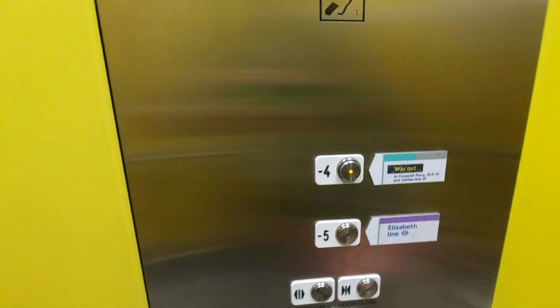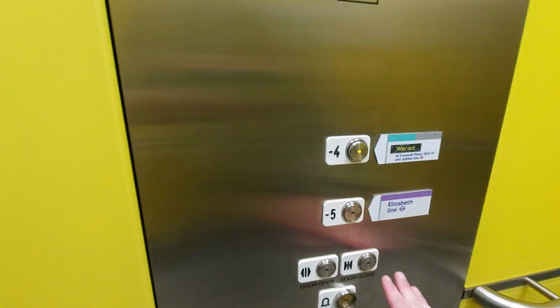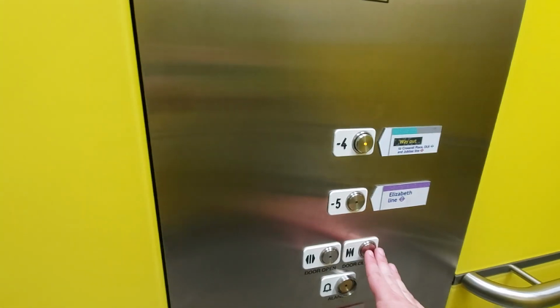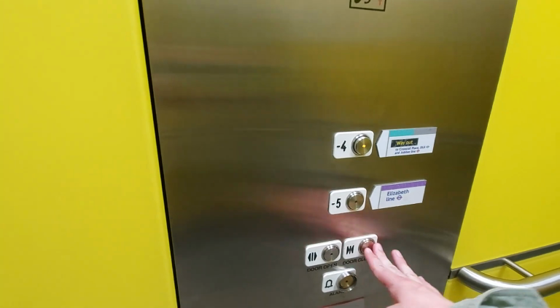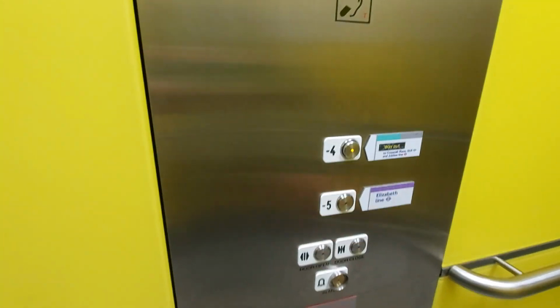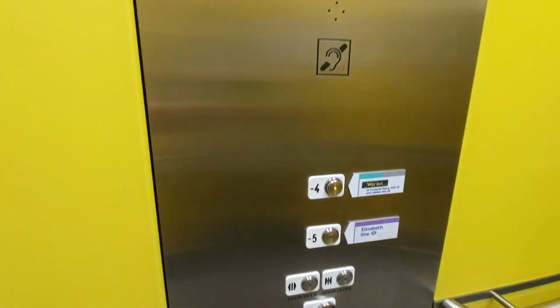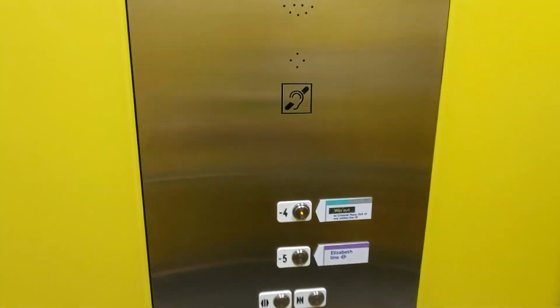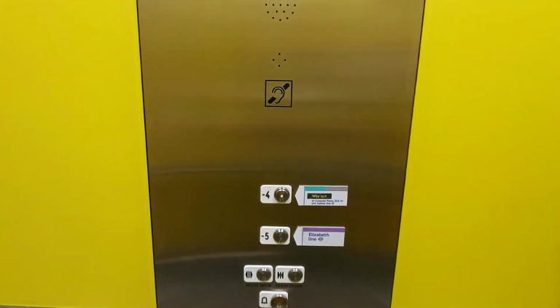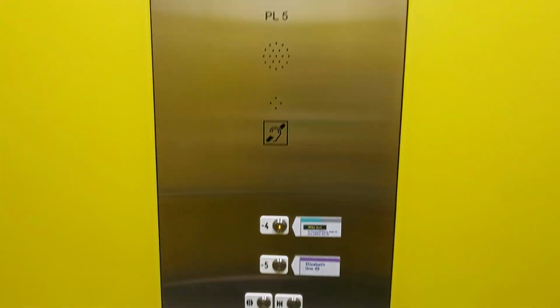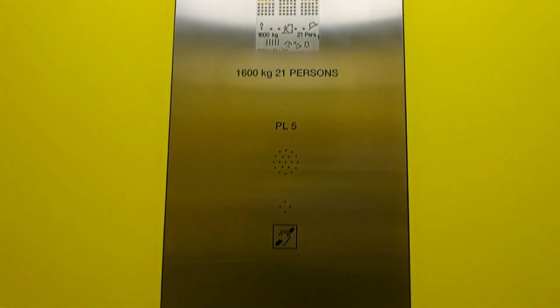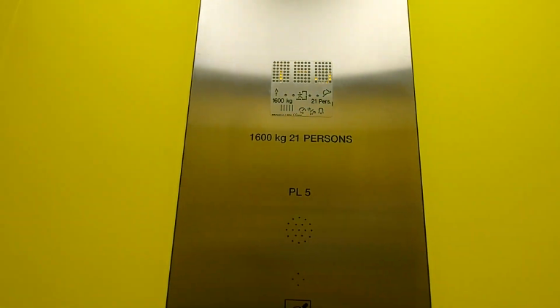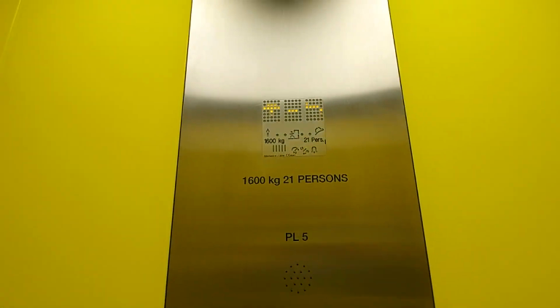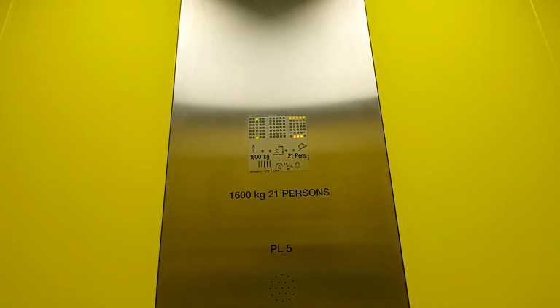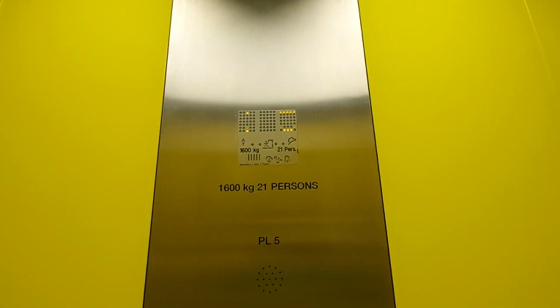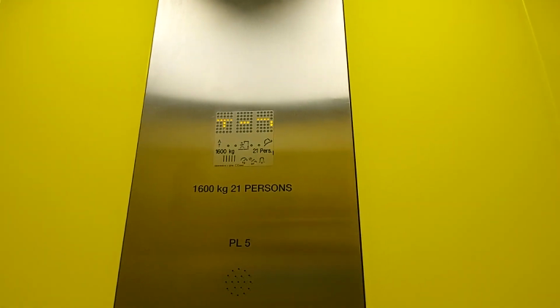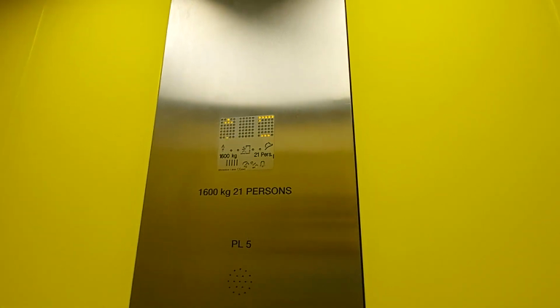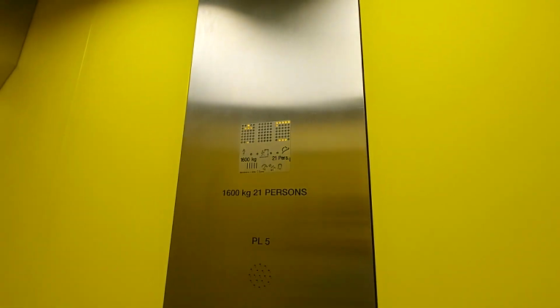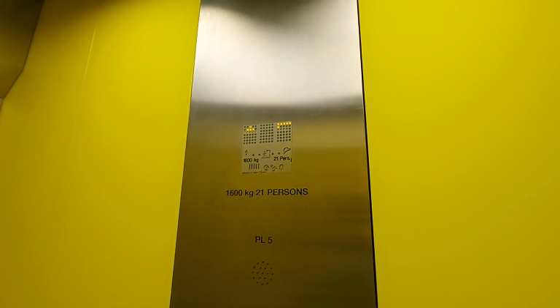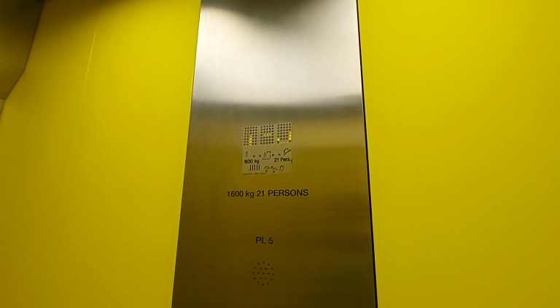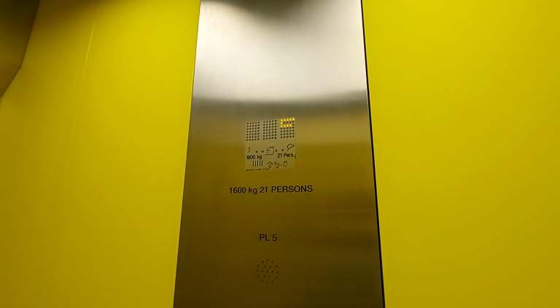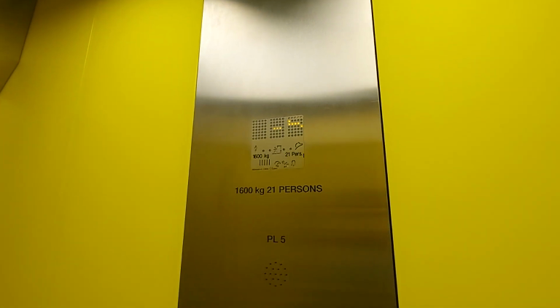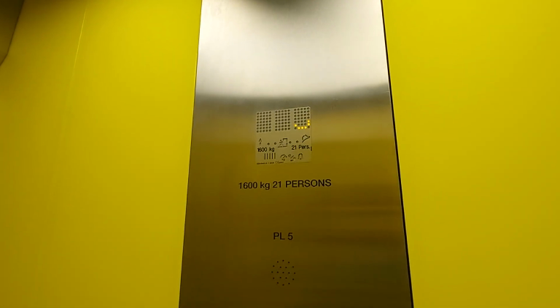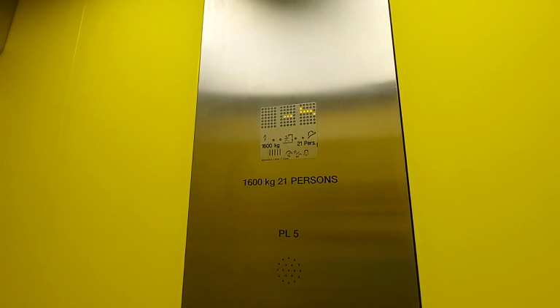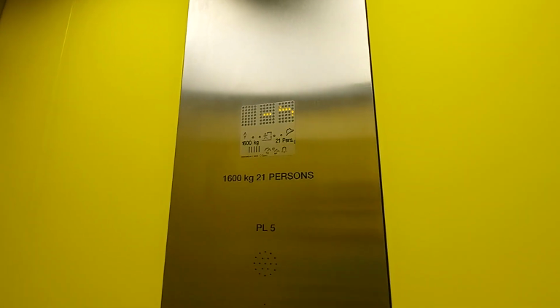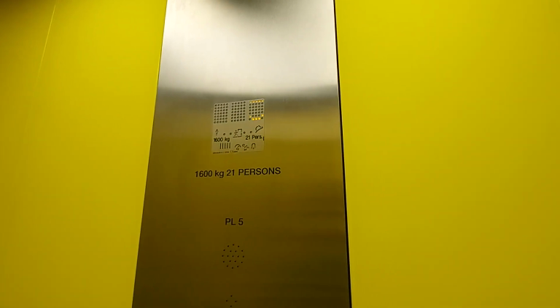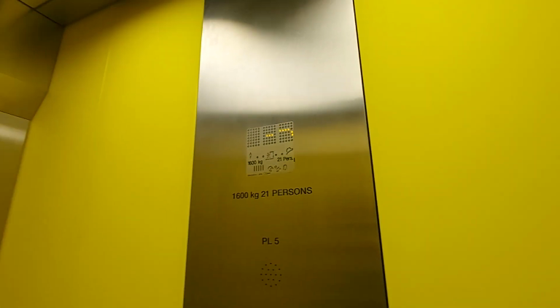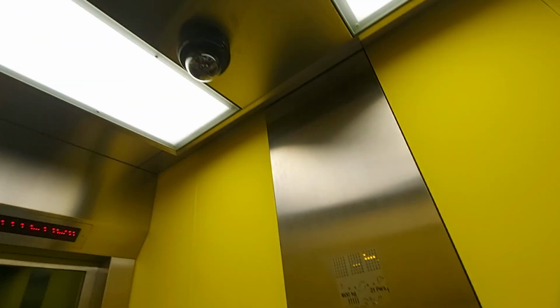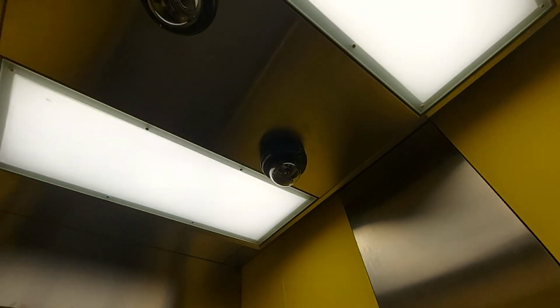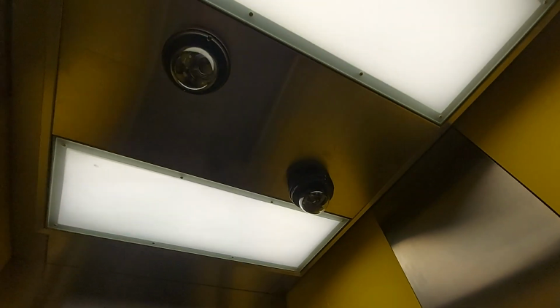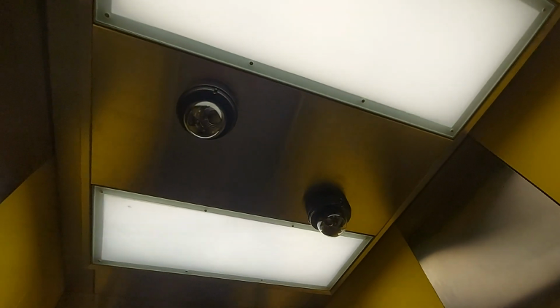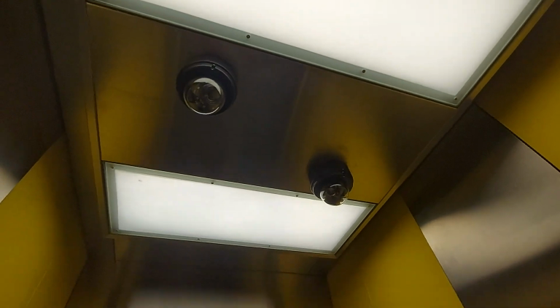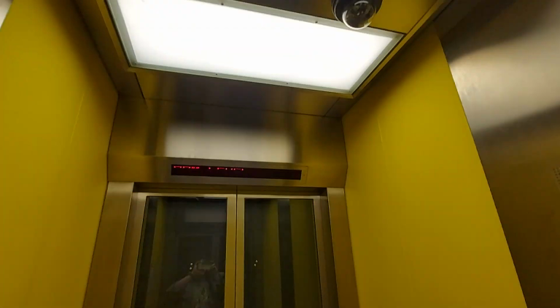Go up to minus 4. Capacity 1,600 kilos, 21 persons, built in 2014. Security cameras up there.